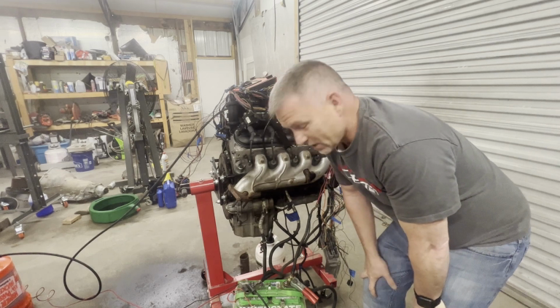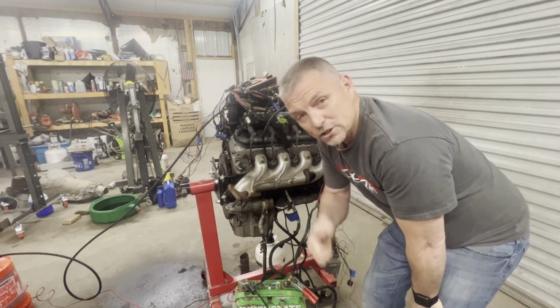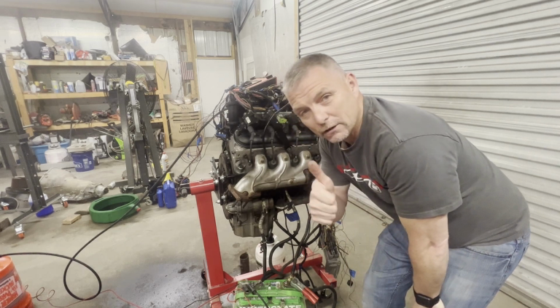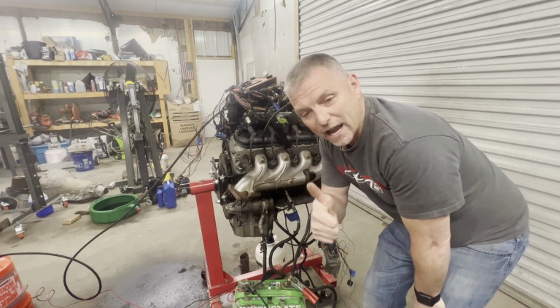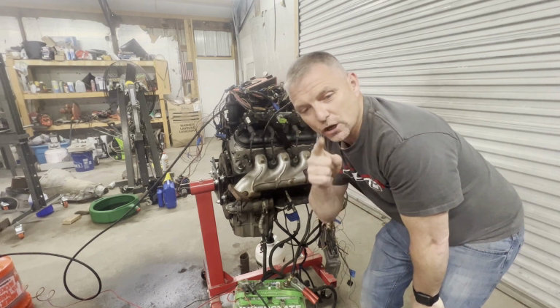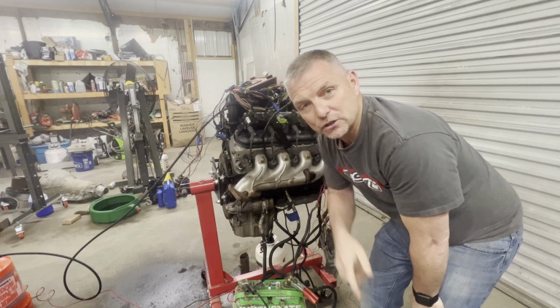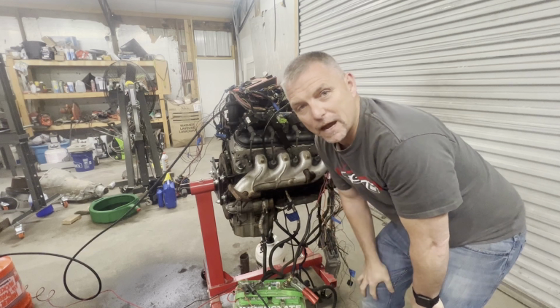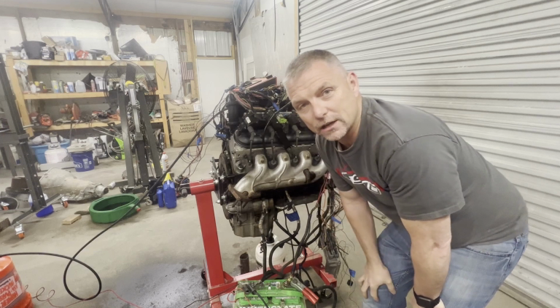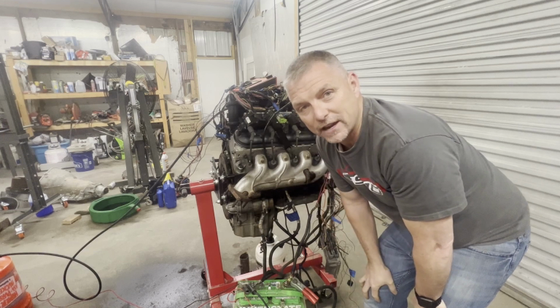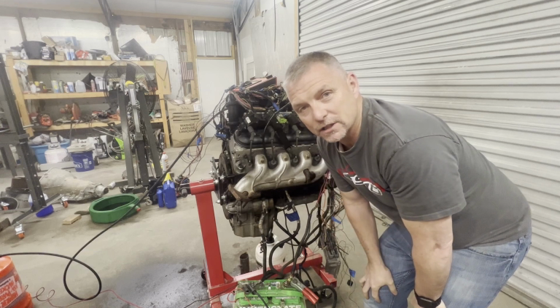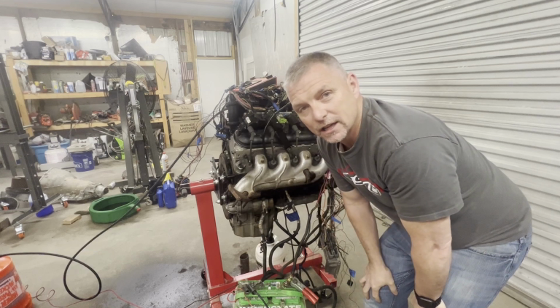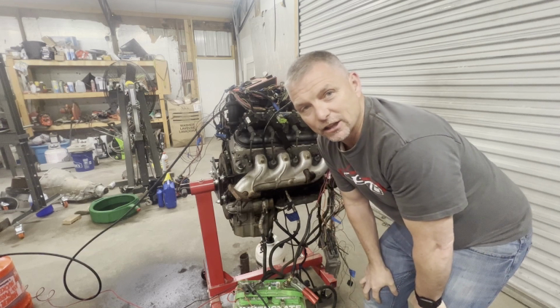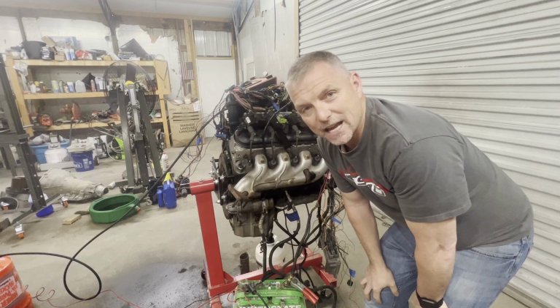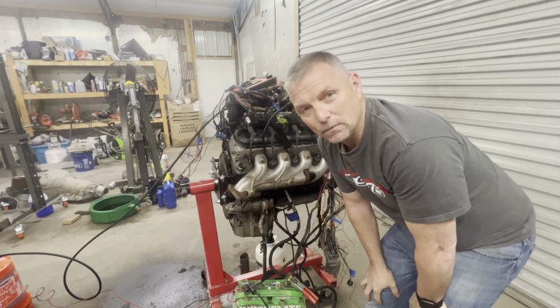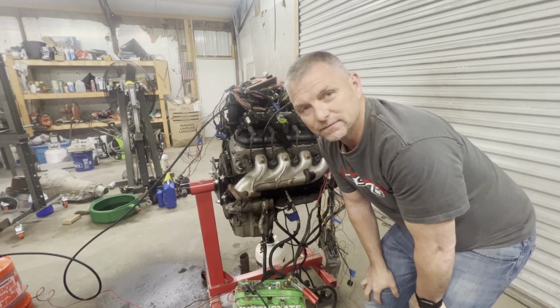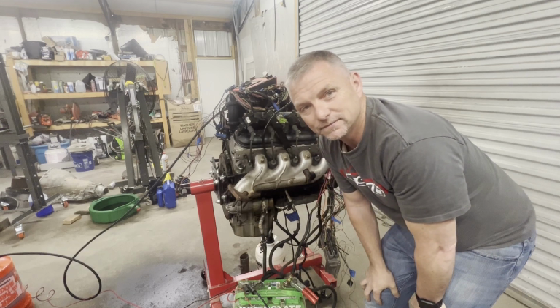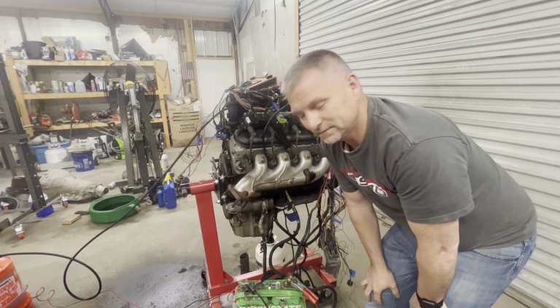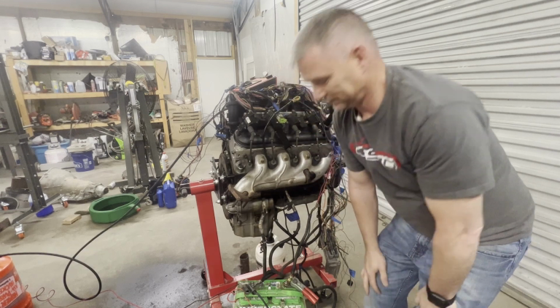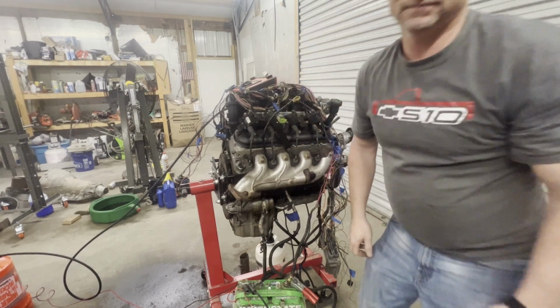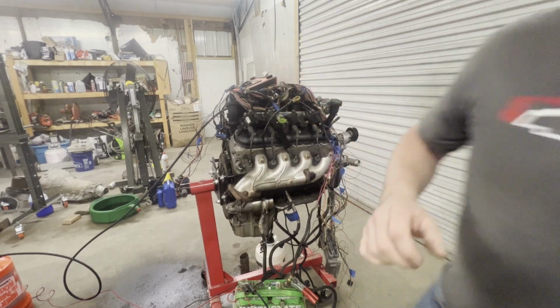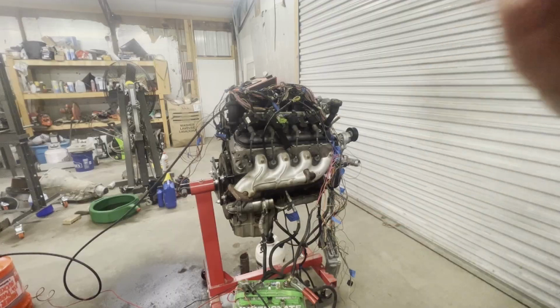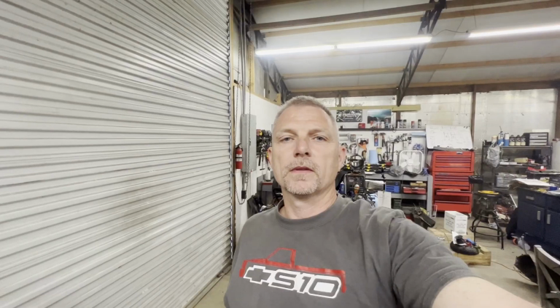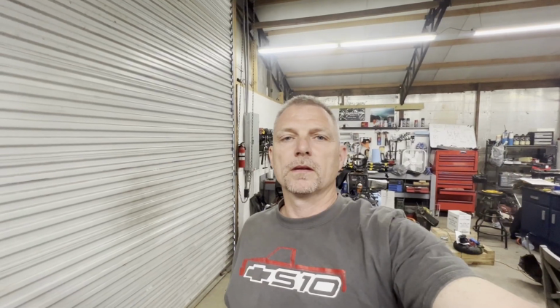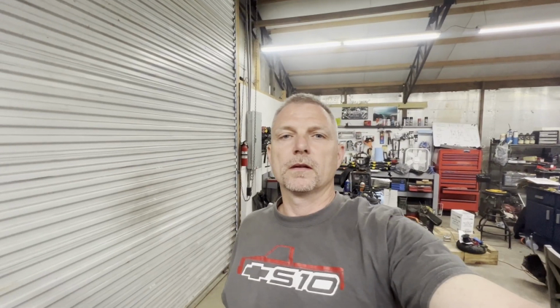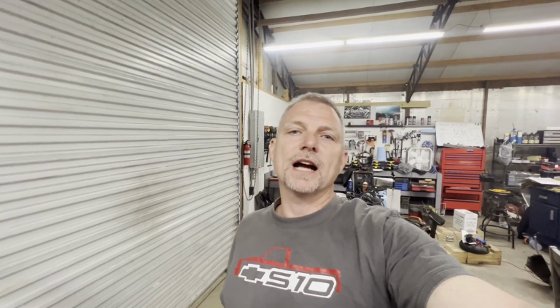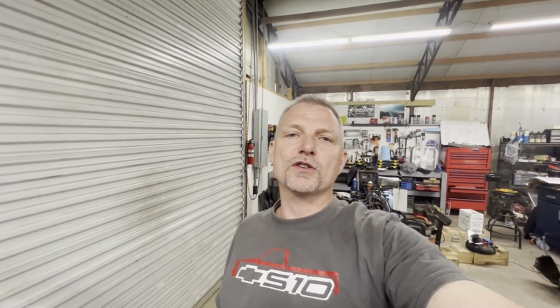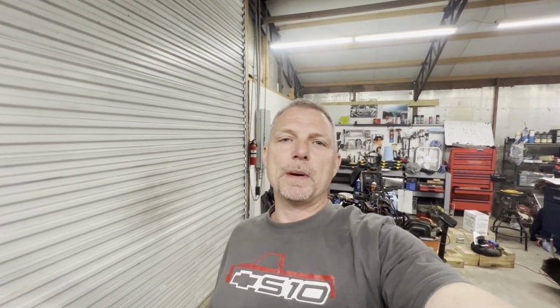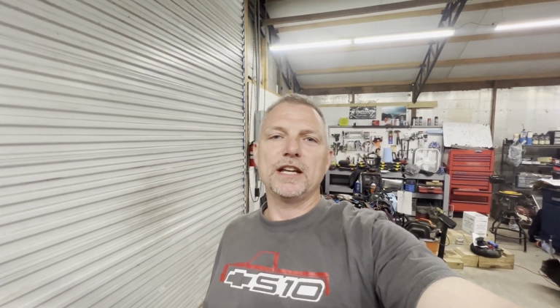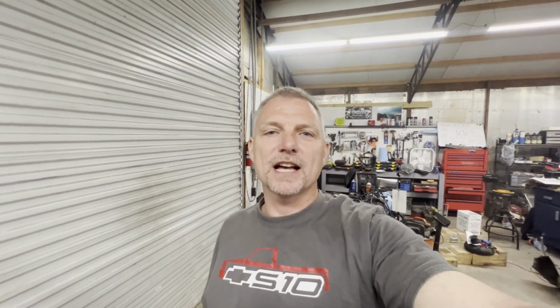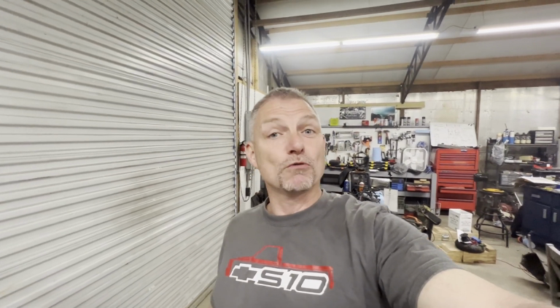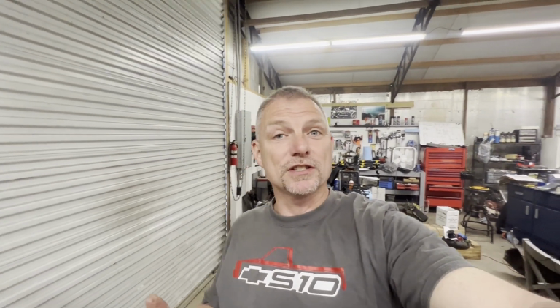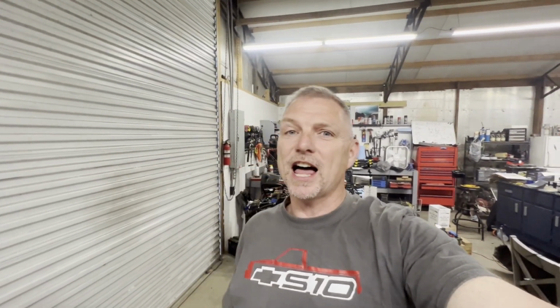And that's it, guys — it runs. Stick around for the outro. I'm going to tell you about what else I found, and then I'll let you guys go. It runs. It's live.